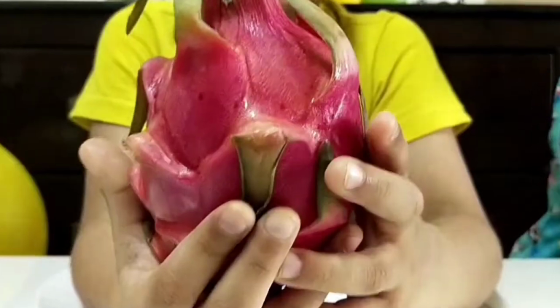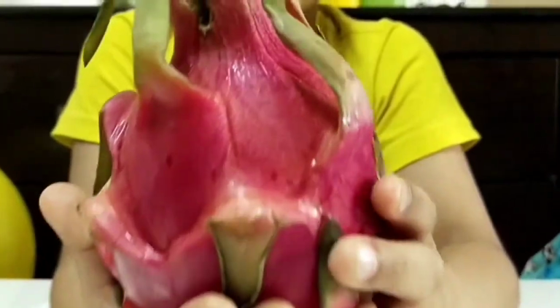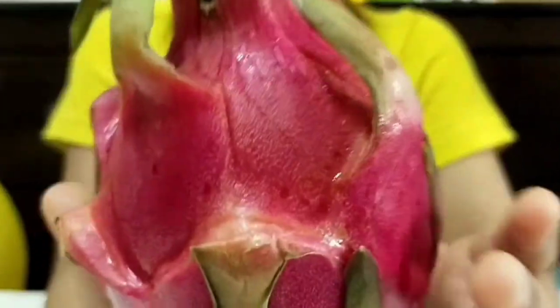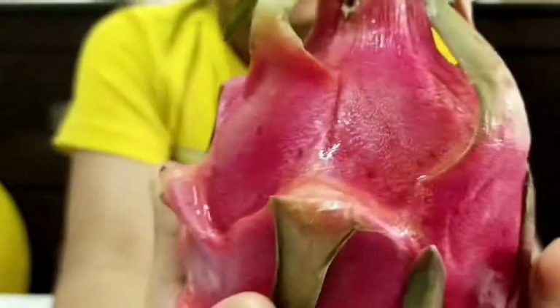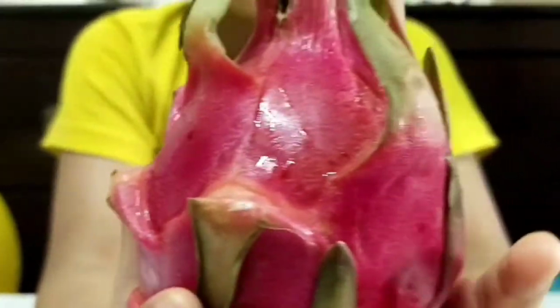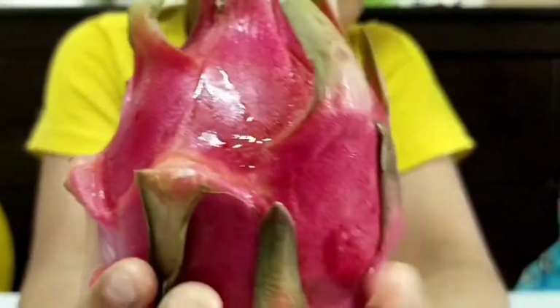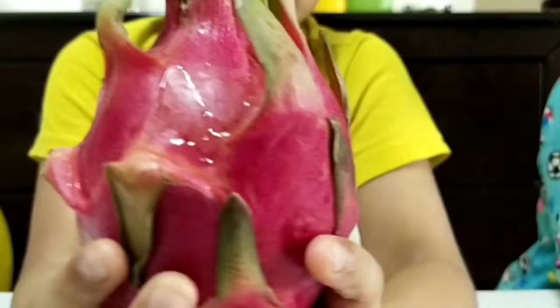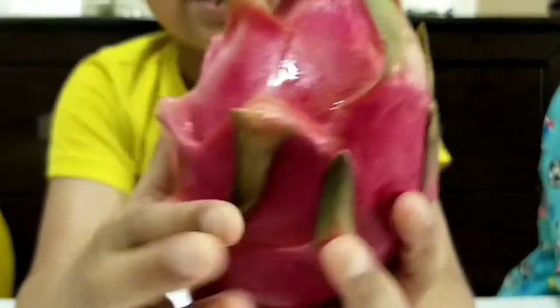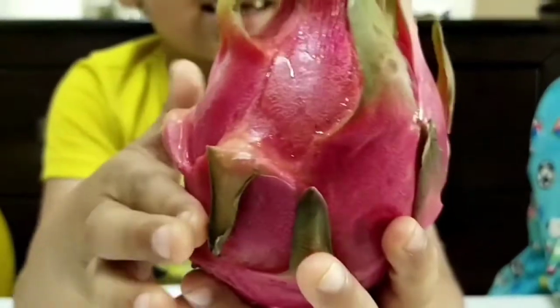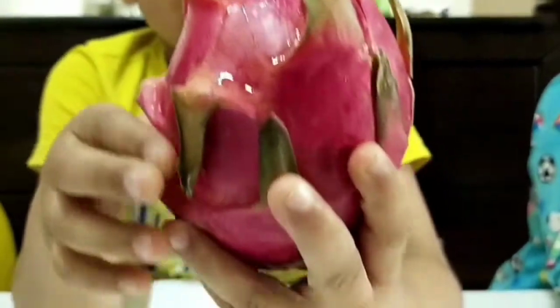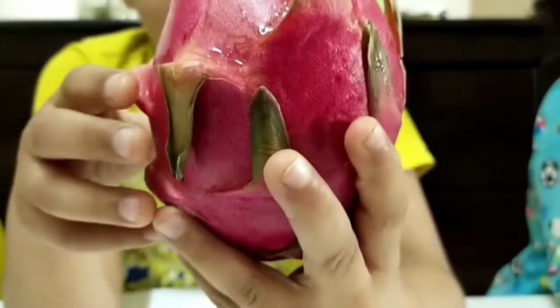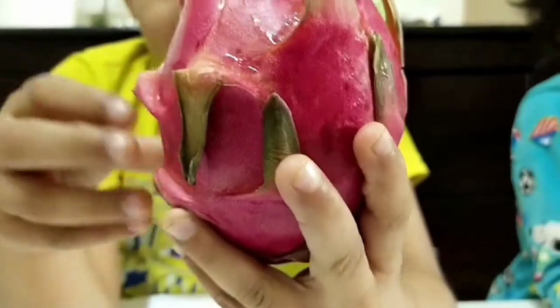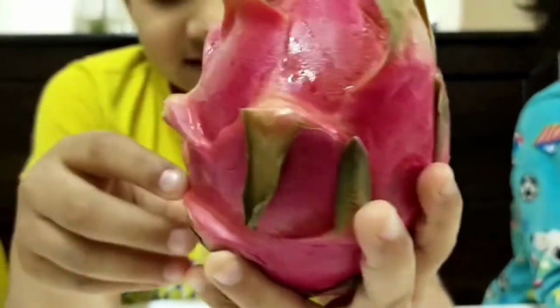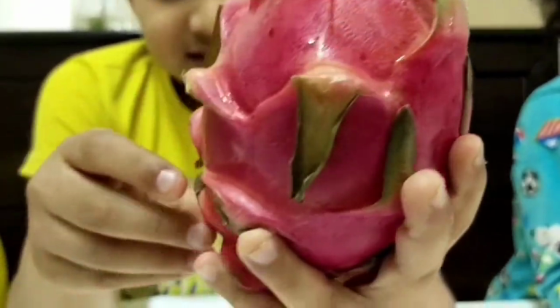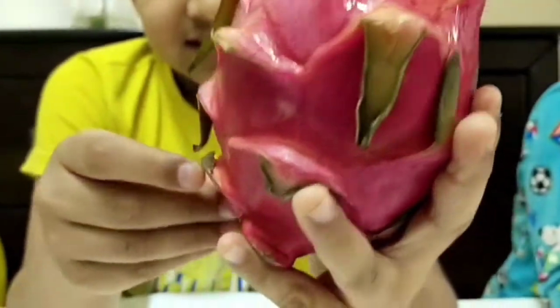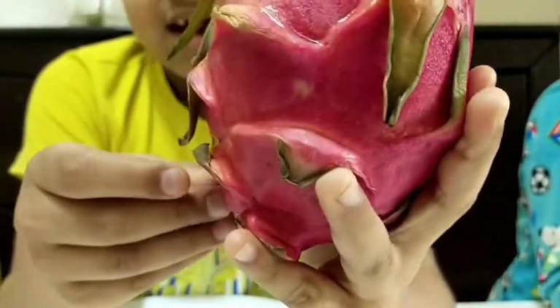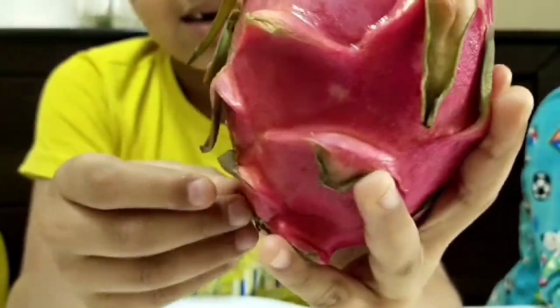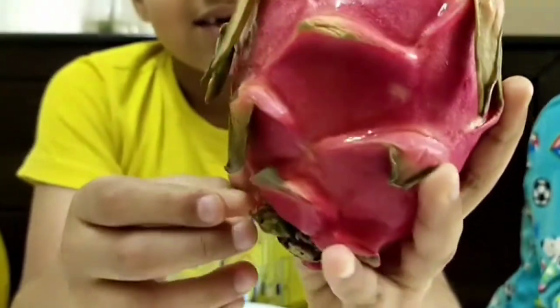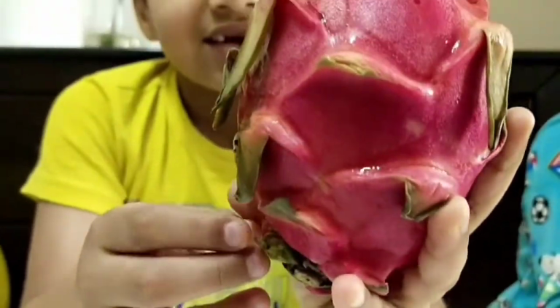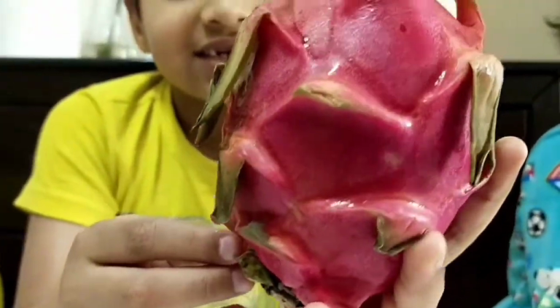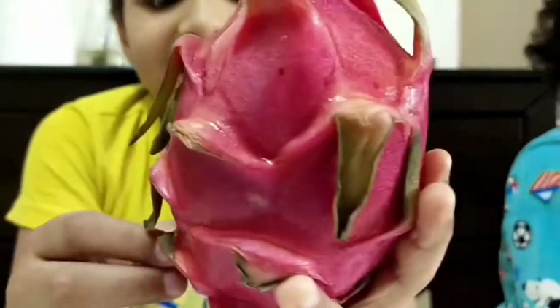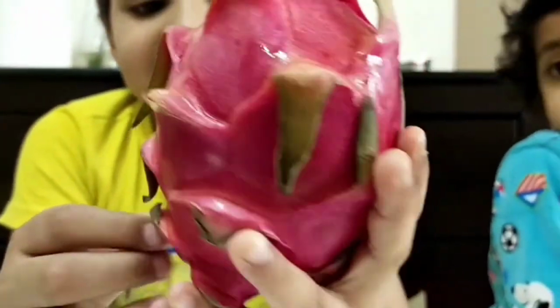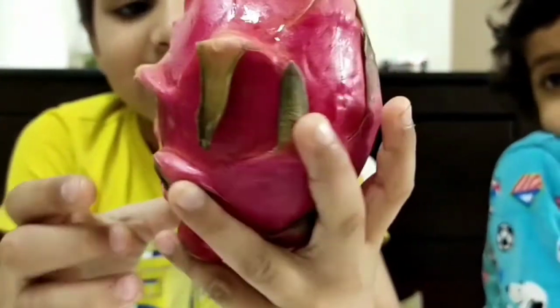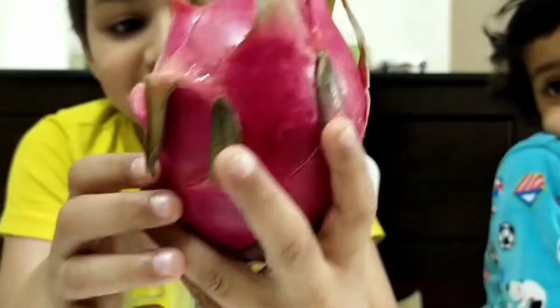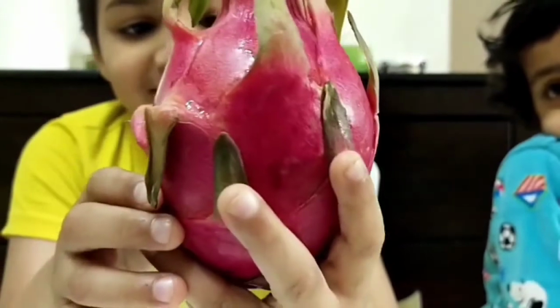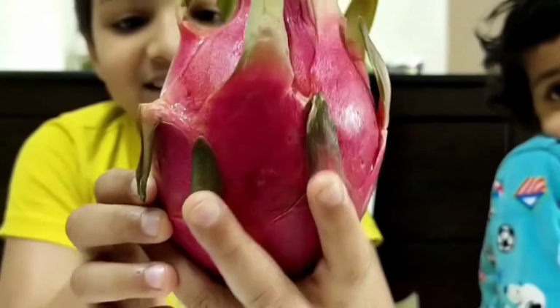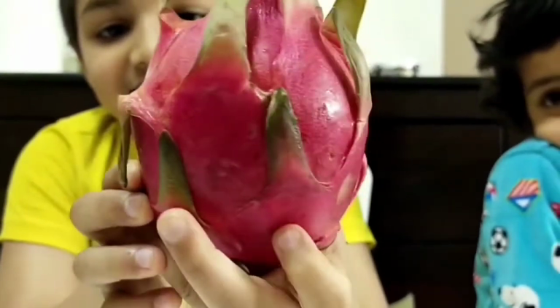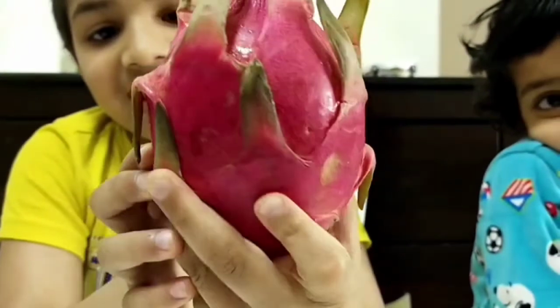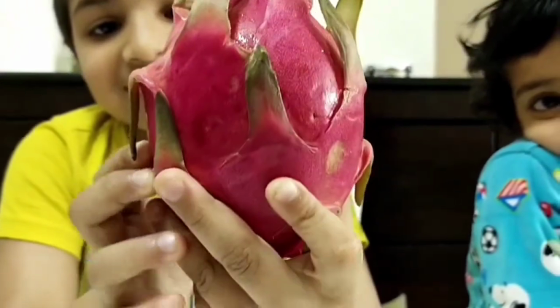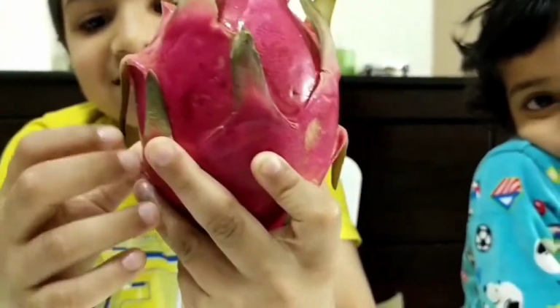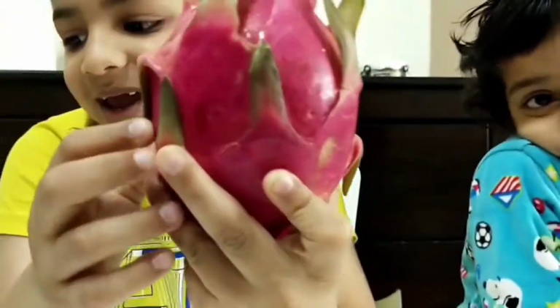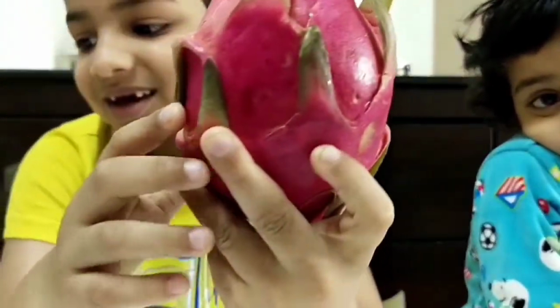It's really rich in vitamin C. Here it looks so big, right? Wow, it looks so big.